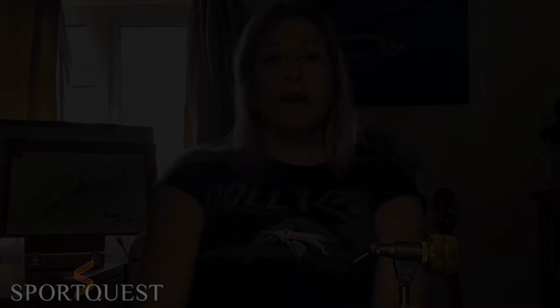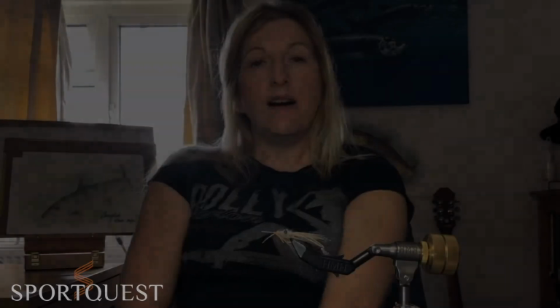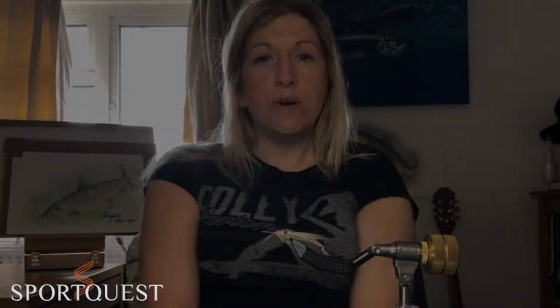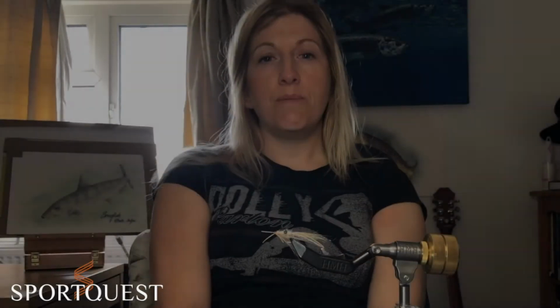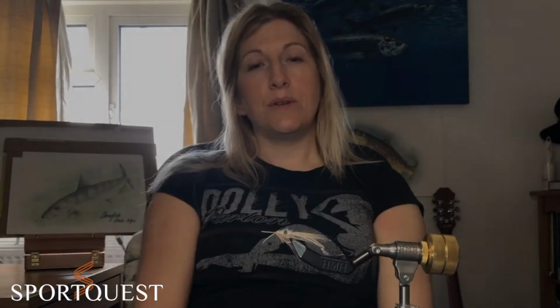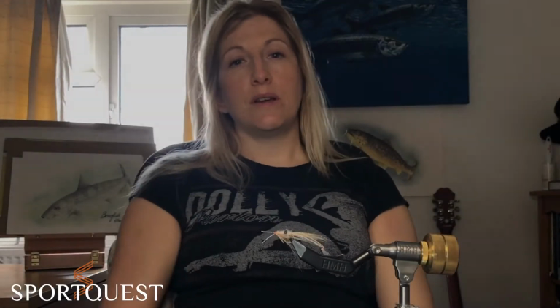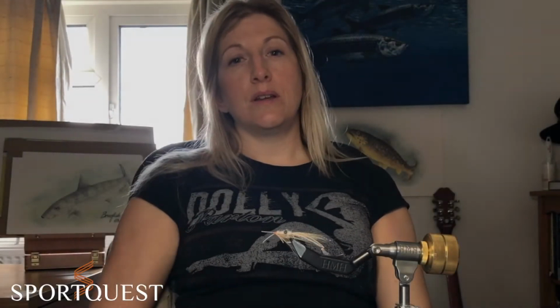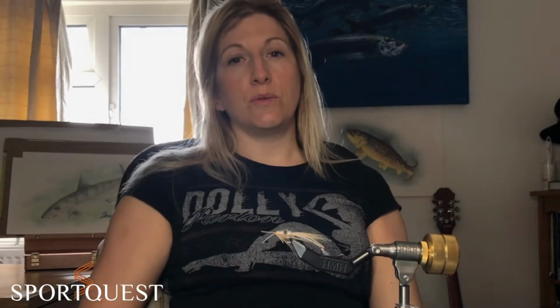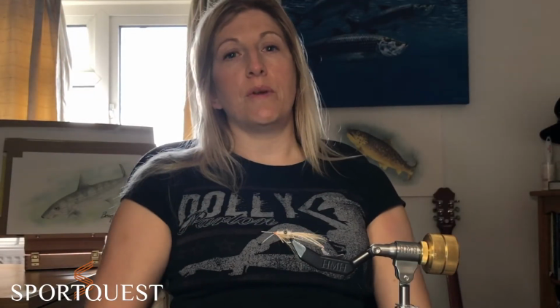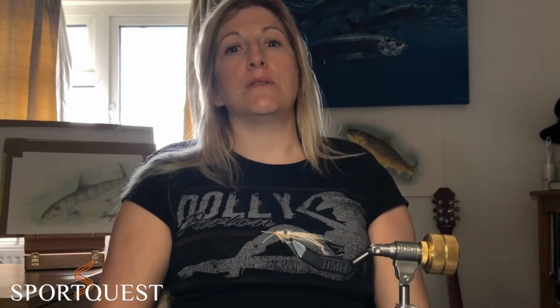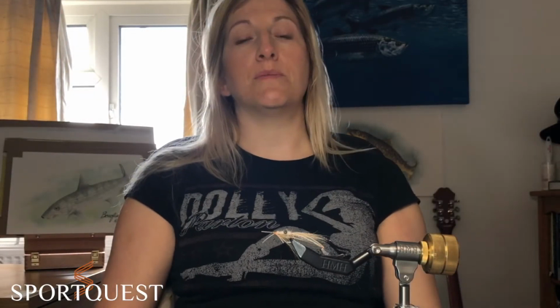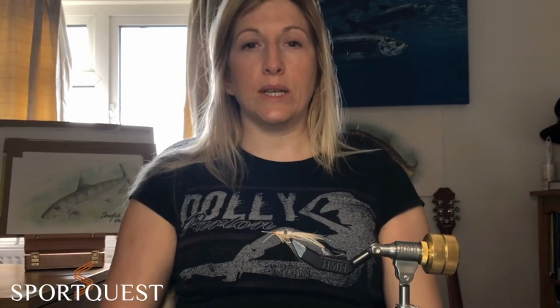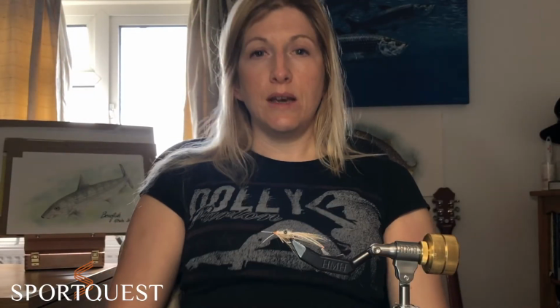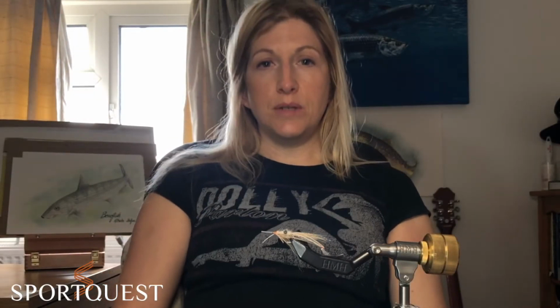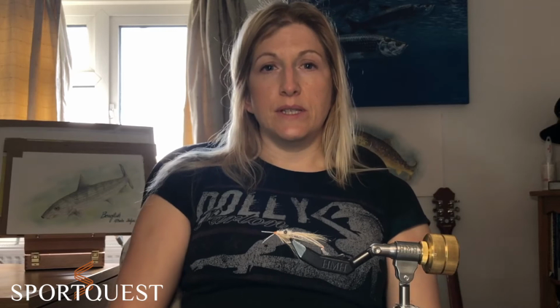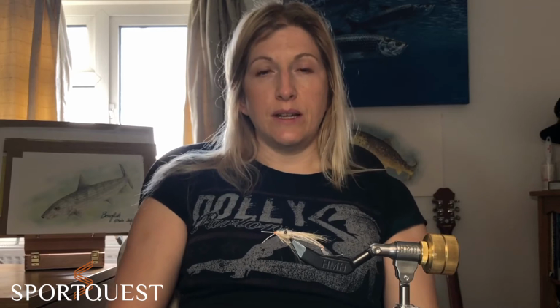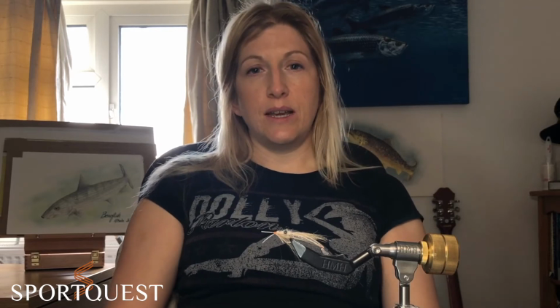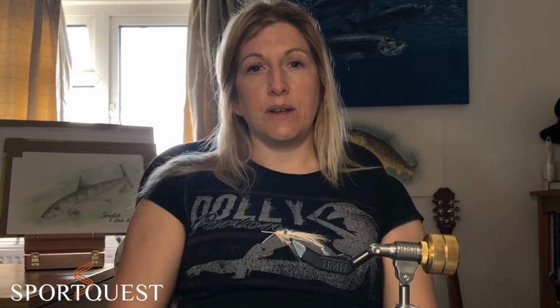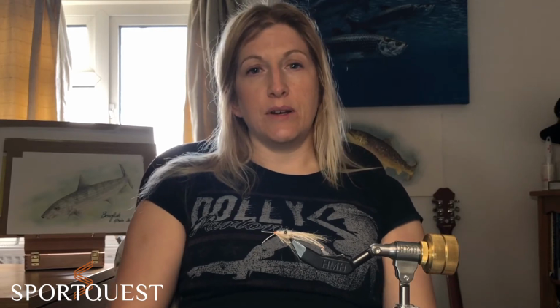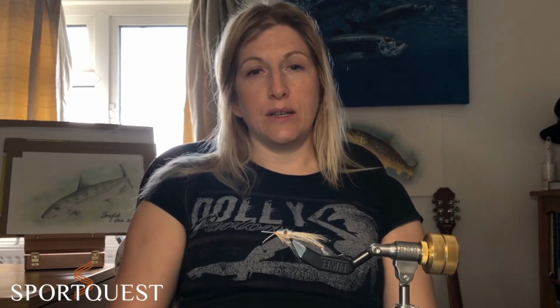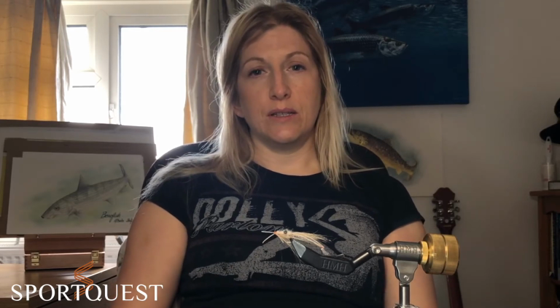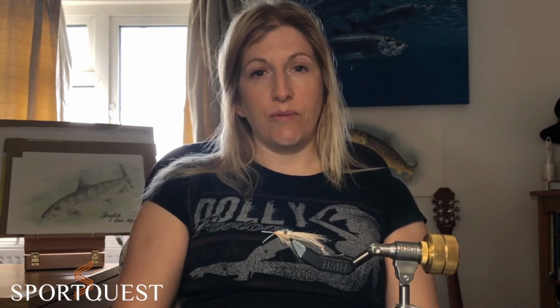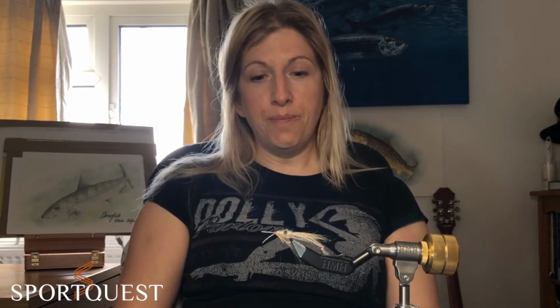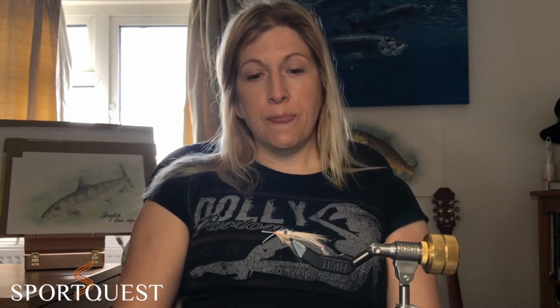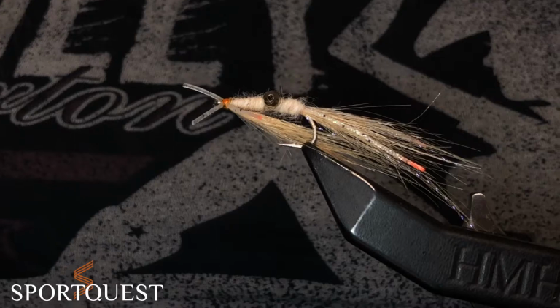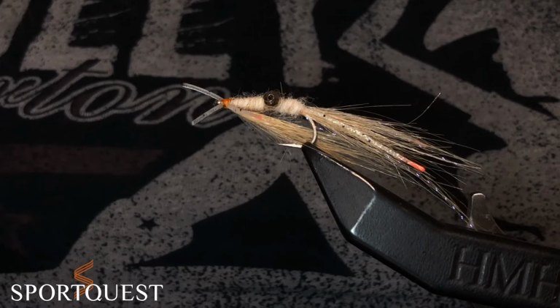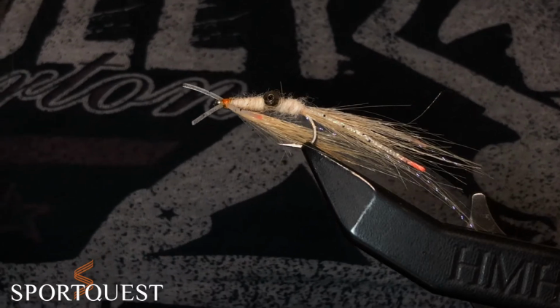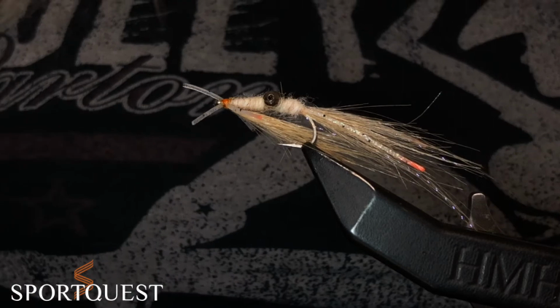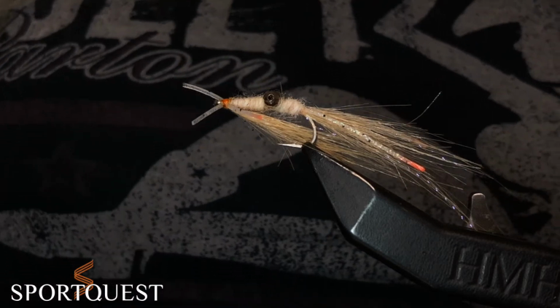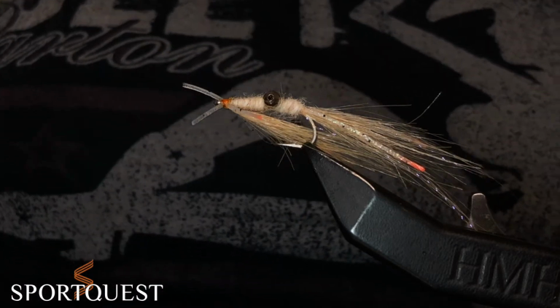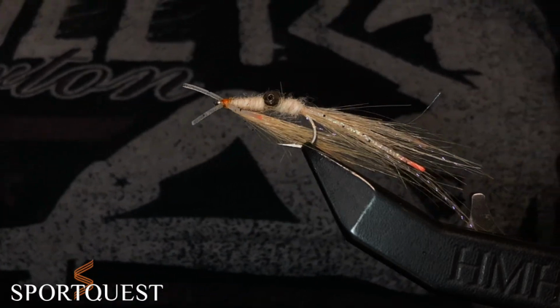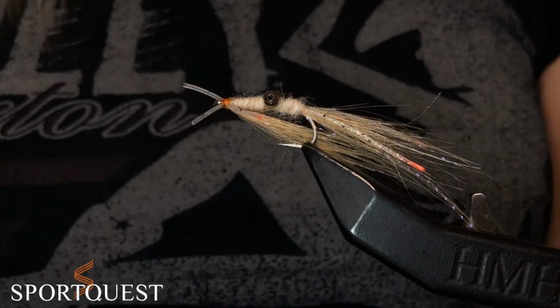Hi and welcome to another installment of the Bonefish series for SportQuest. I'm Jo Stevenson and today we're going to be tying the Squimp fly, another really important fly to have in your fly box.